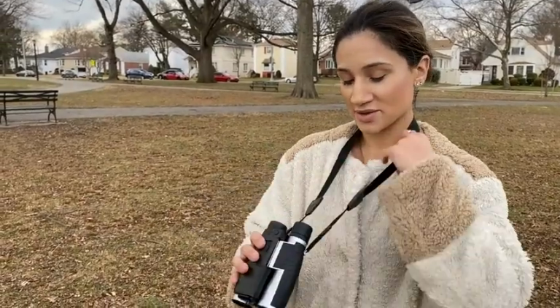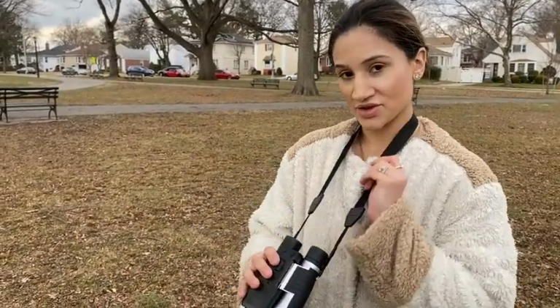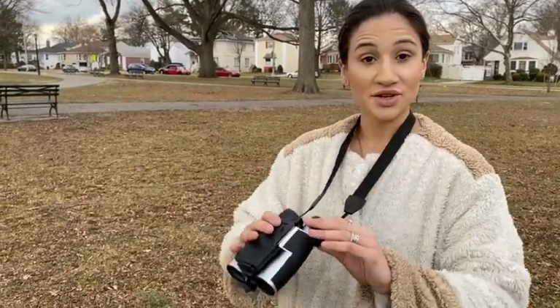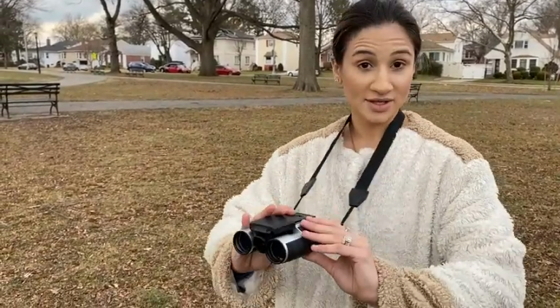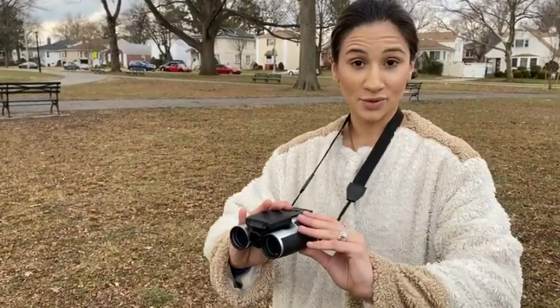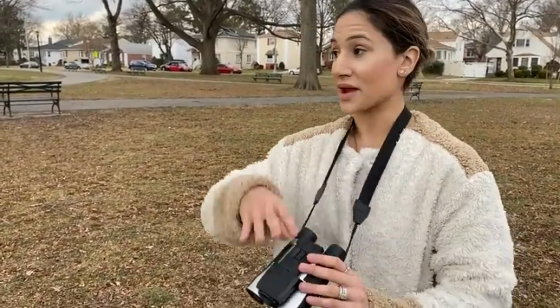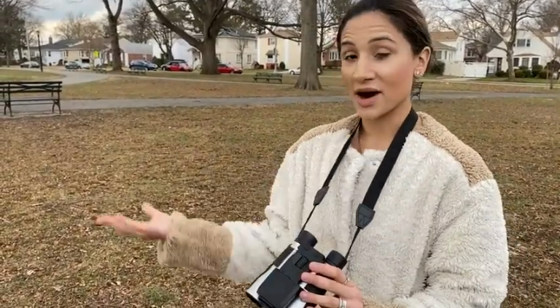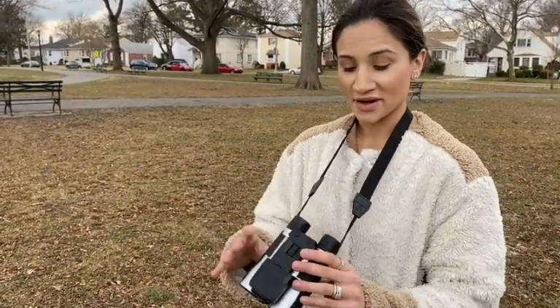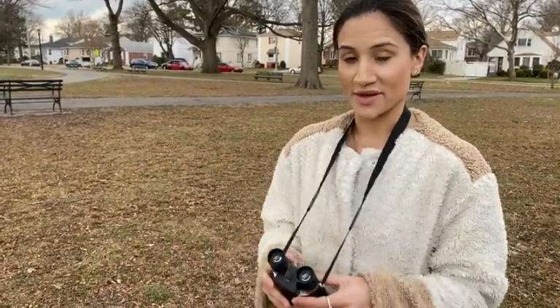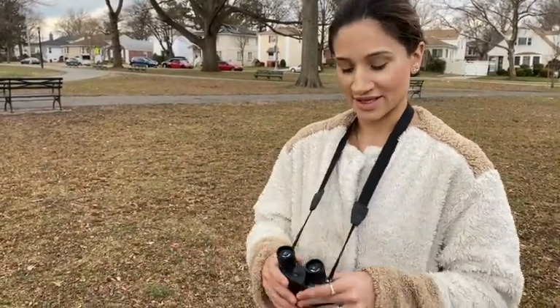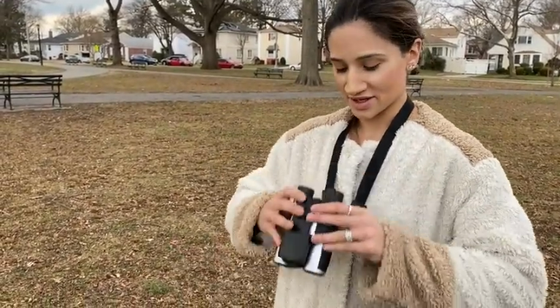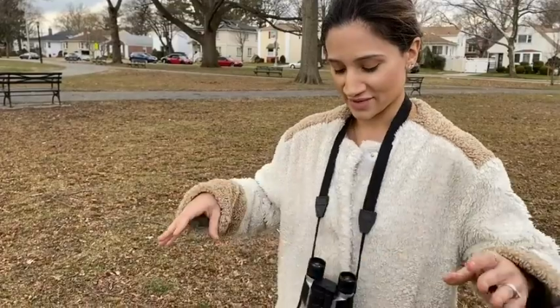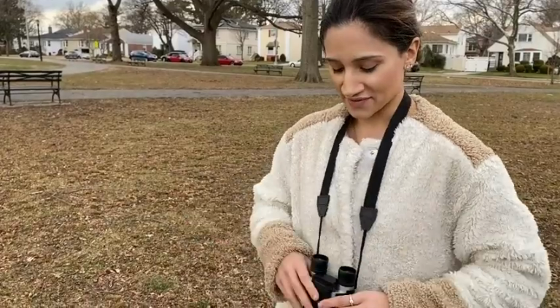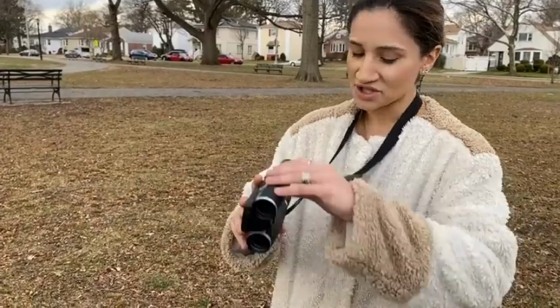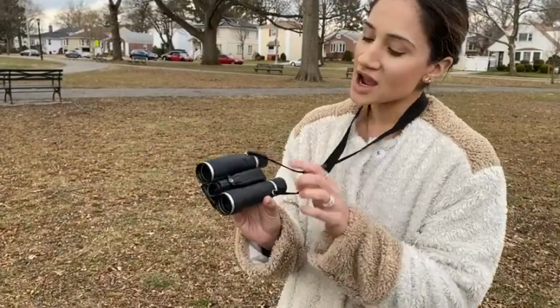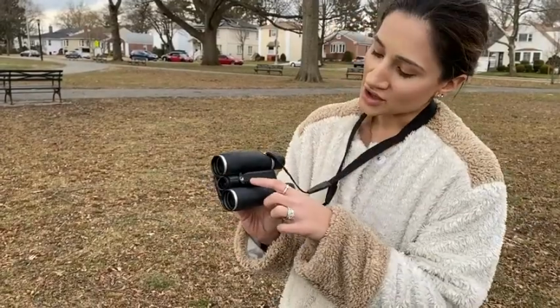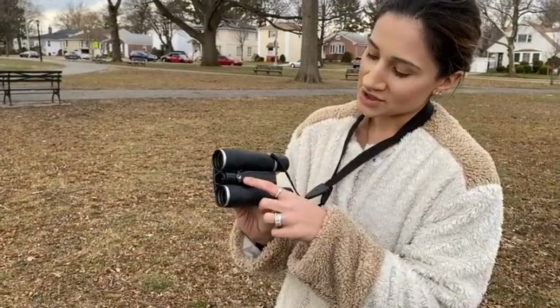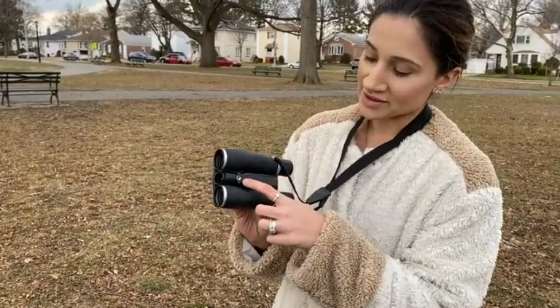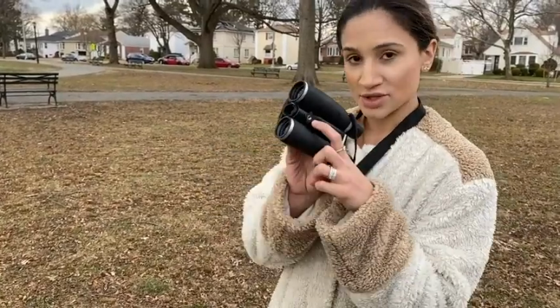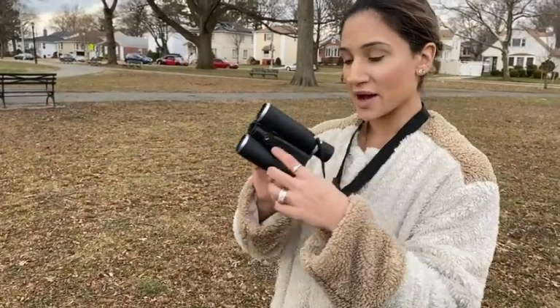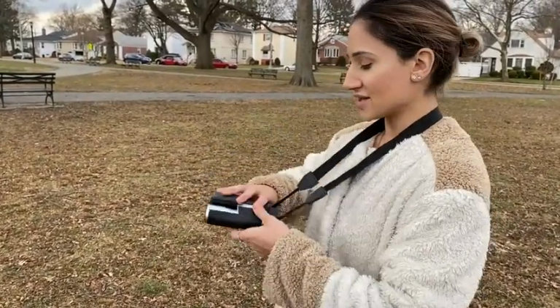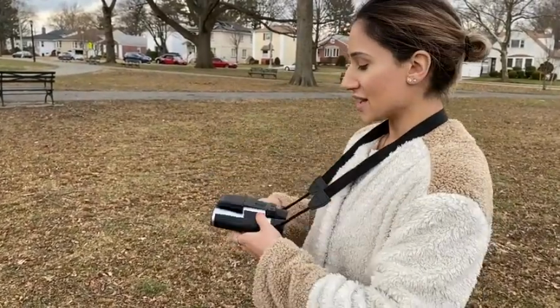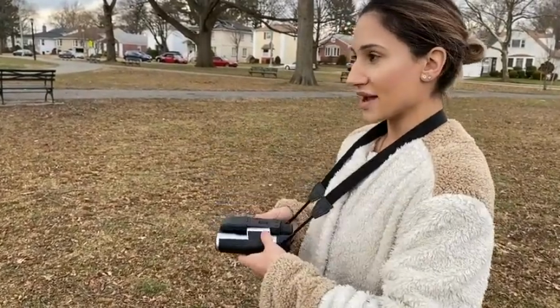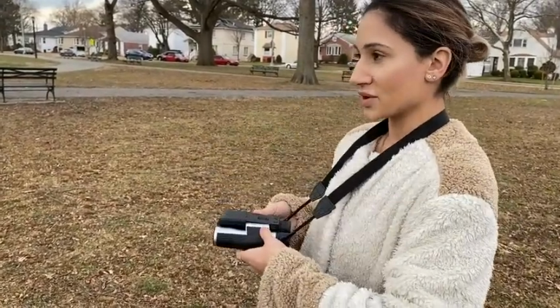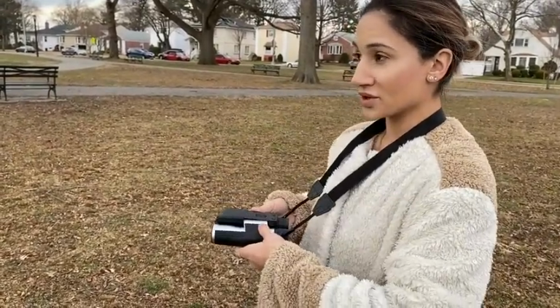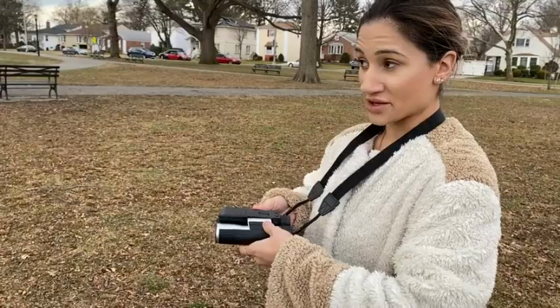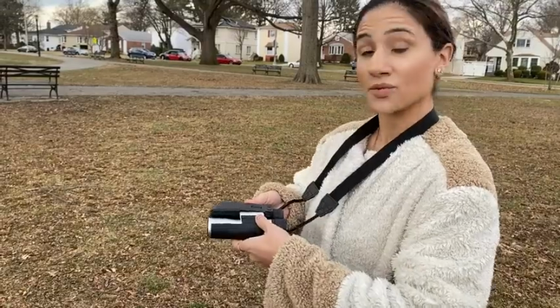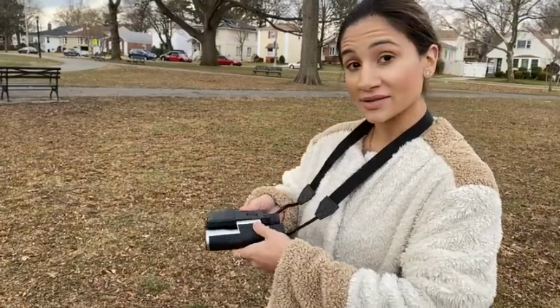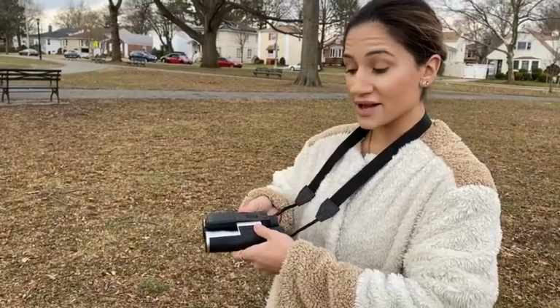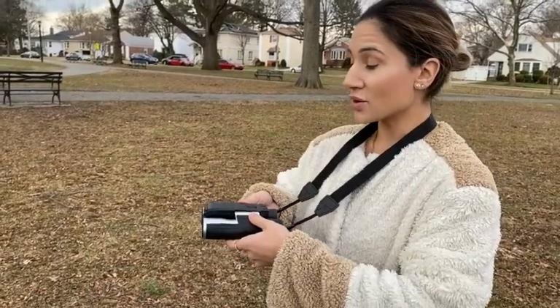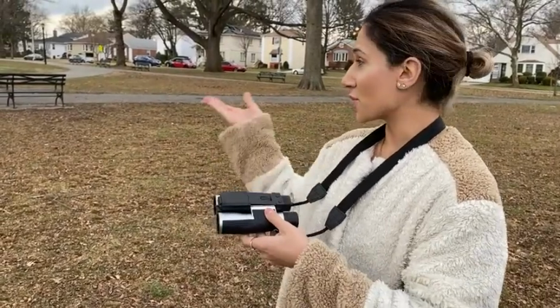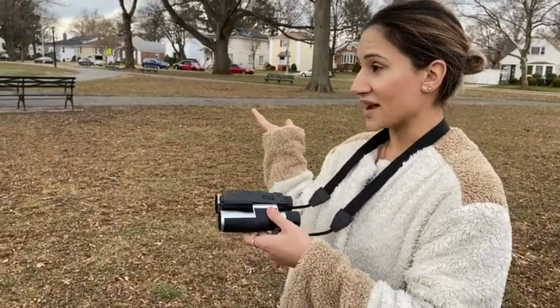It comes with a strap so you're able to move around the park freely without losing them, so they have a safety feature. You're also able to mount this to a tripod so you can set it up and record or take pictures of wildlife or sports events.